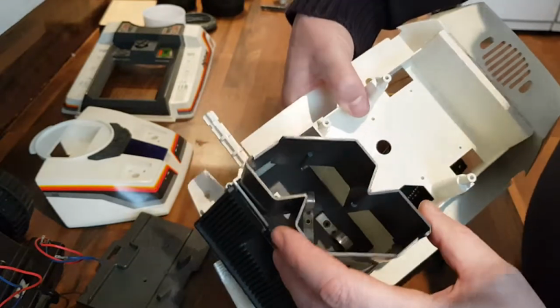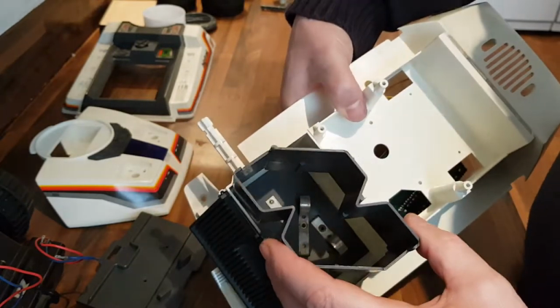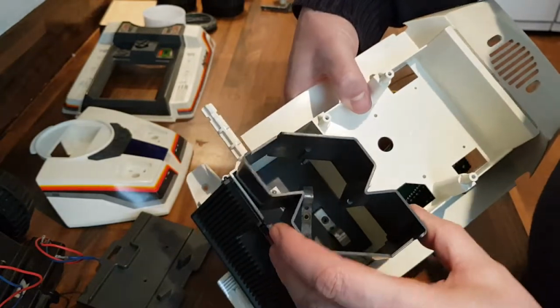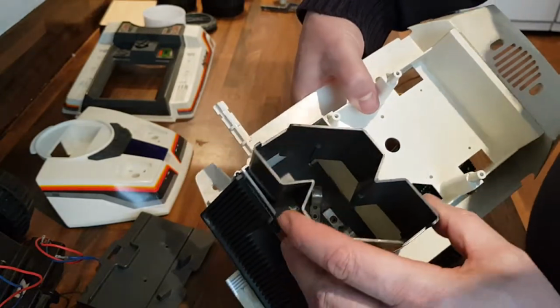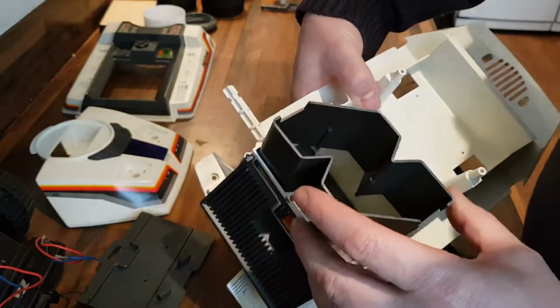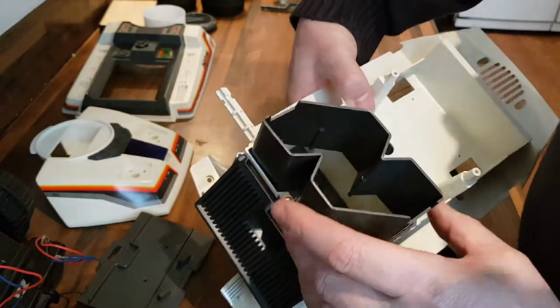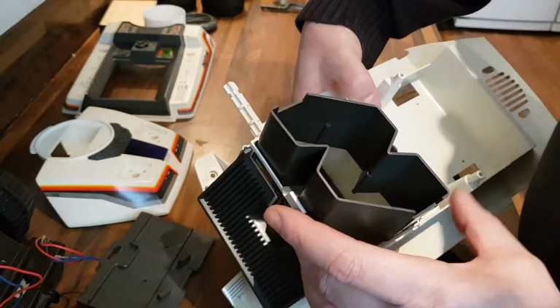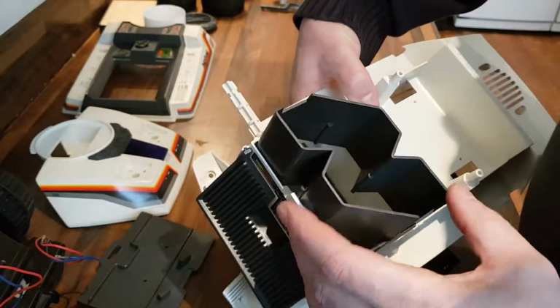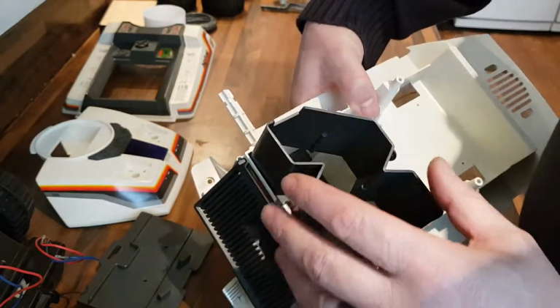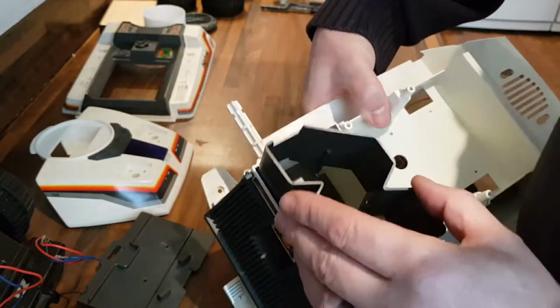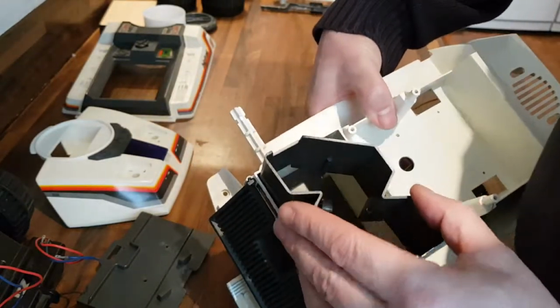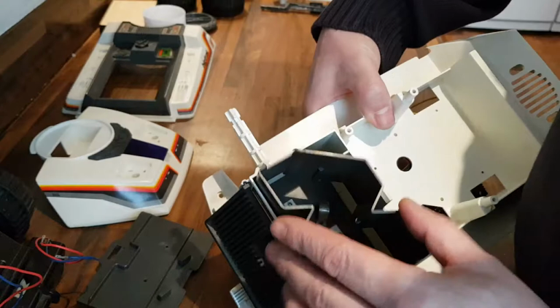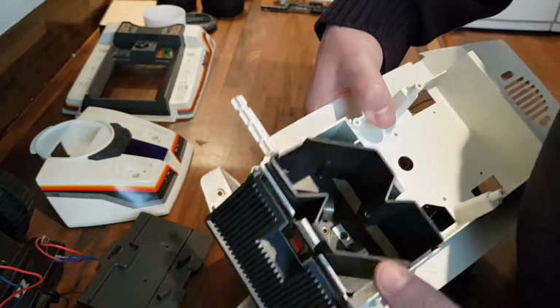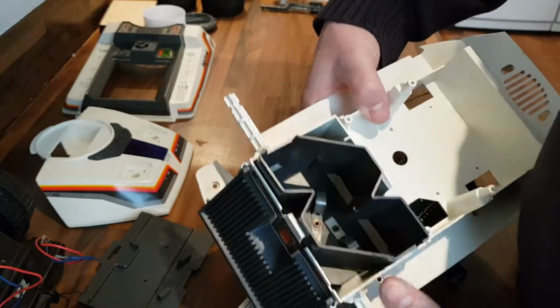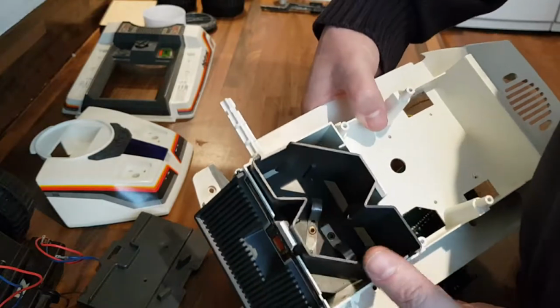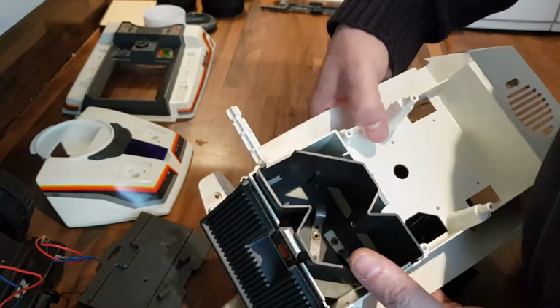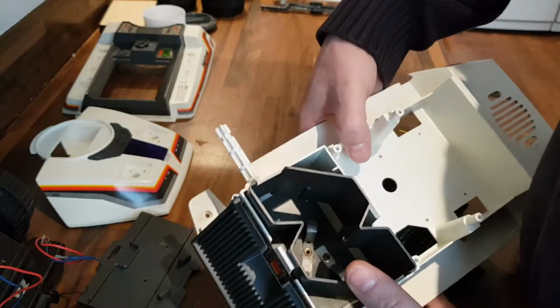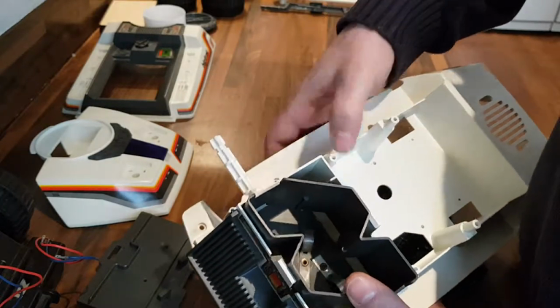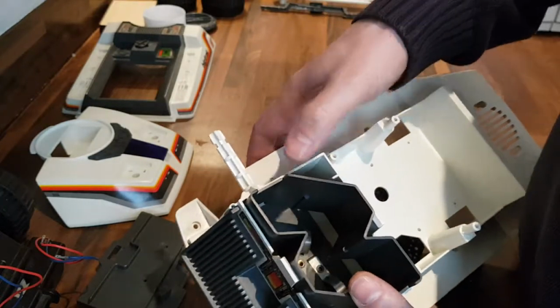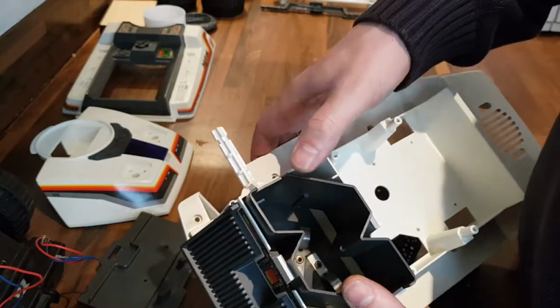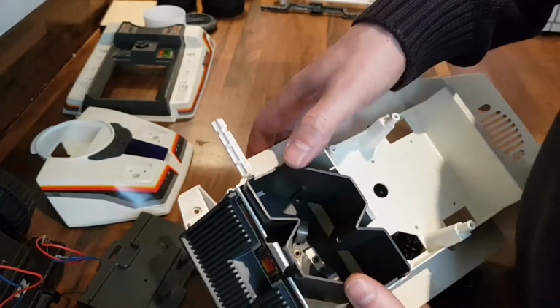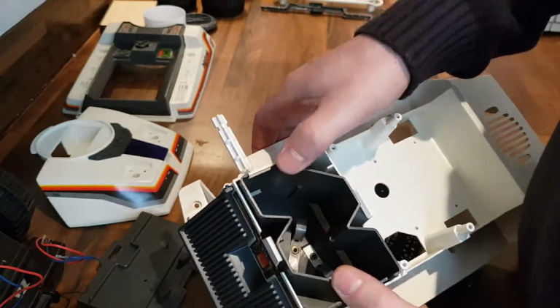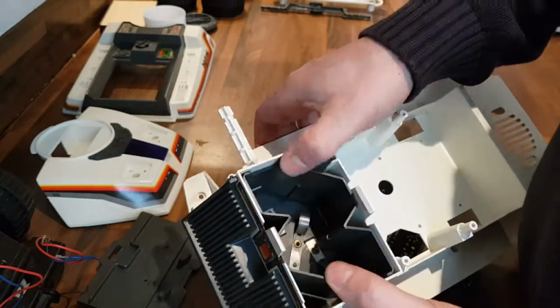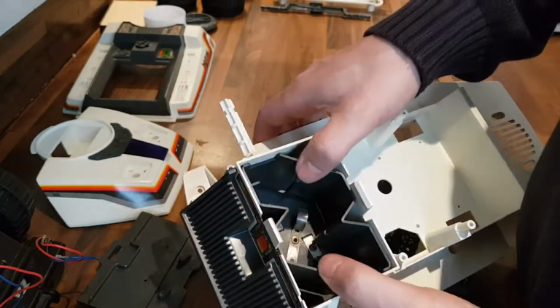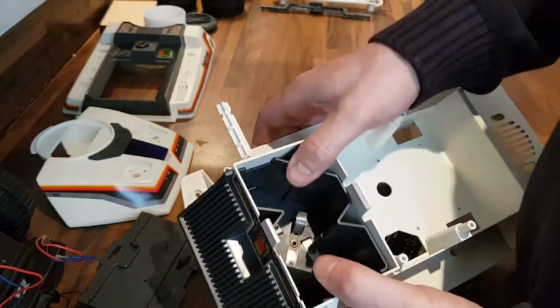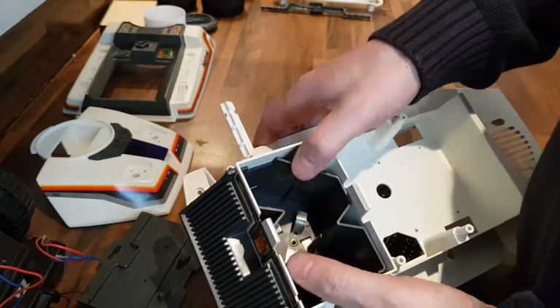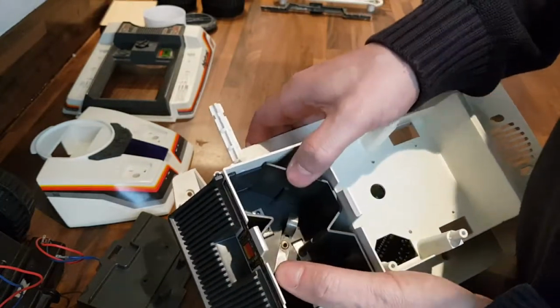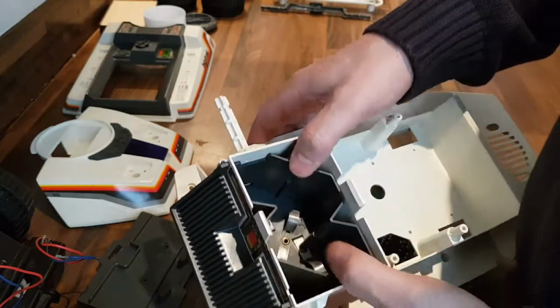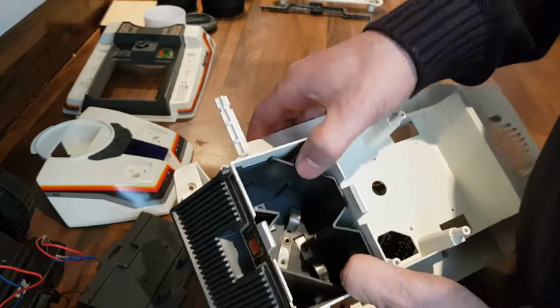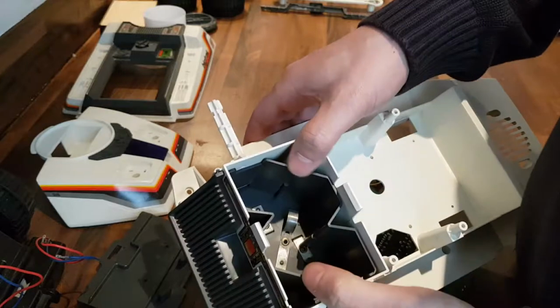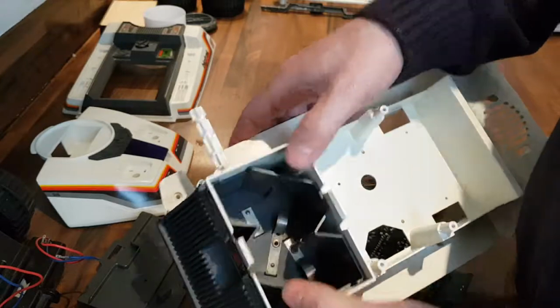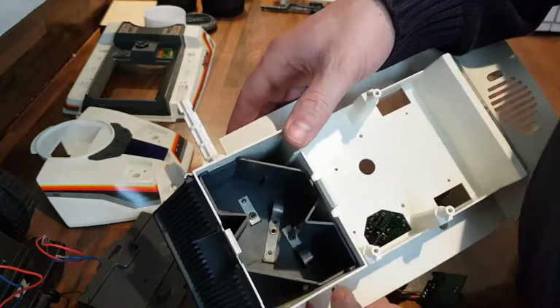Then there's this battery holder which just slides in — took a little bit to get it out, it's not glued in or anything, just slides in, took a bit of wiggling to get it out. Goes in like that.